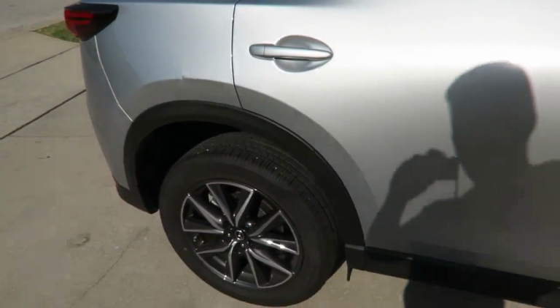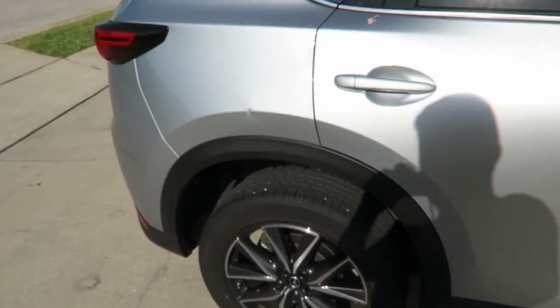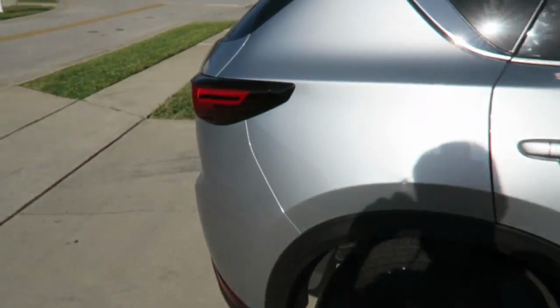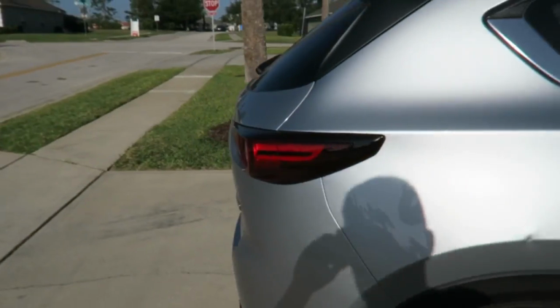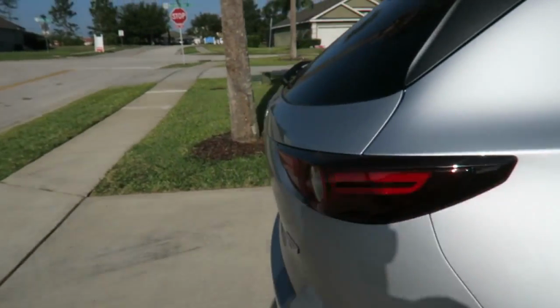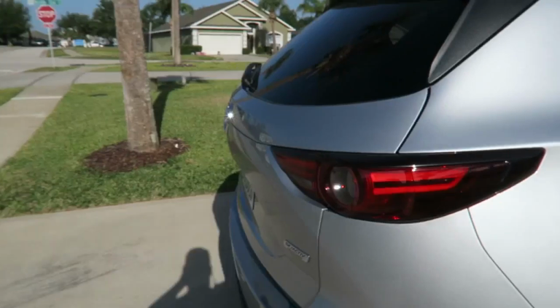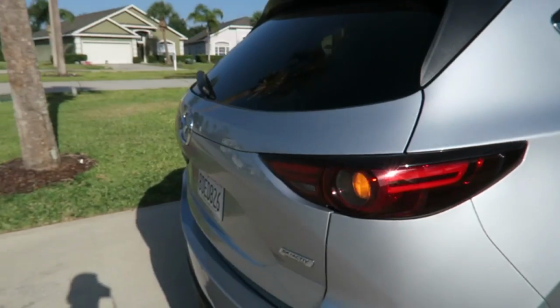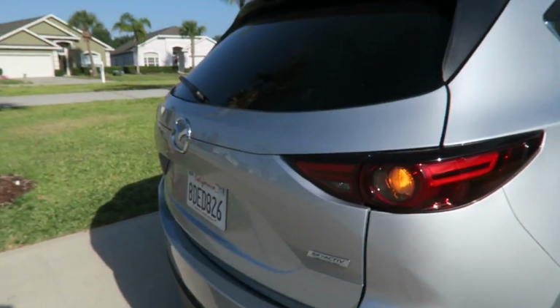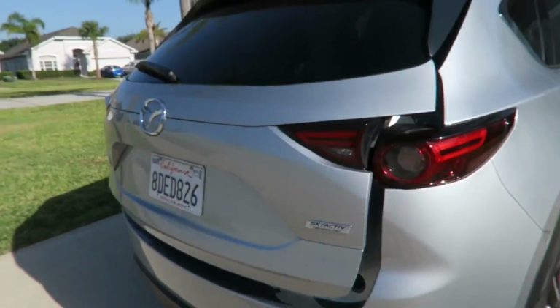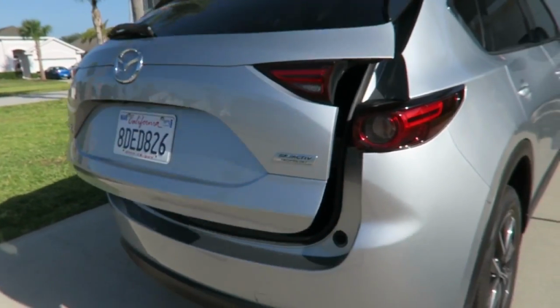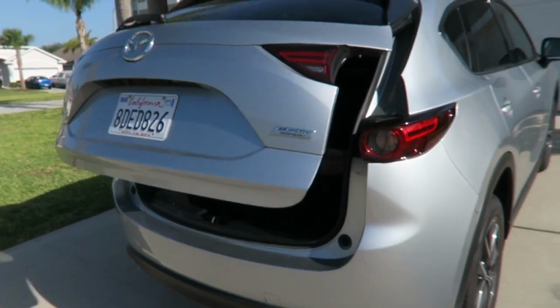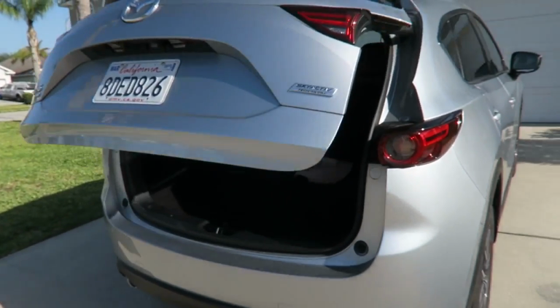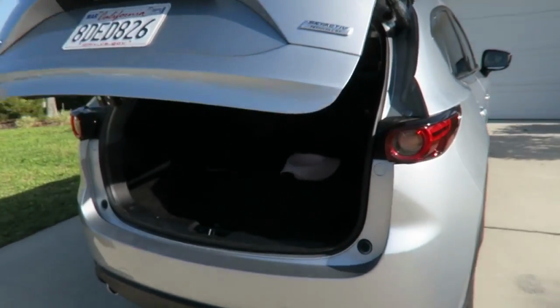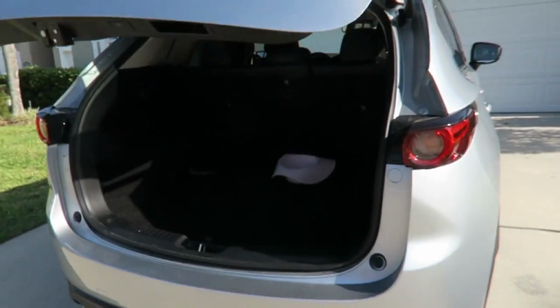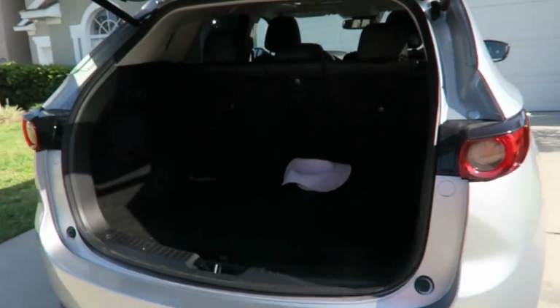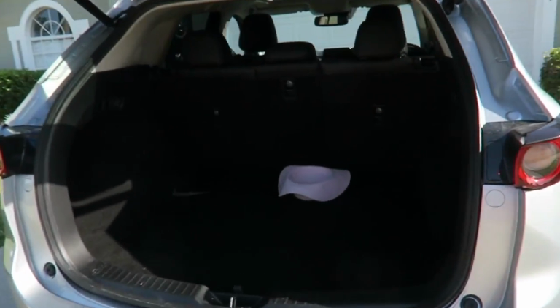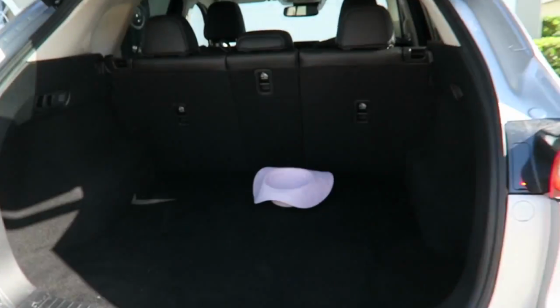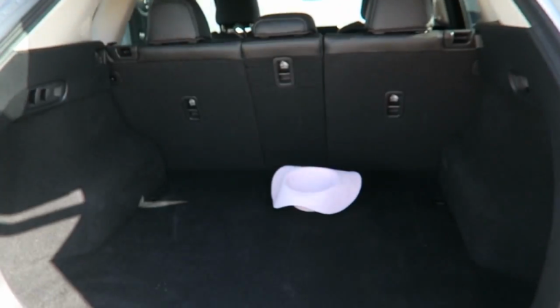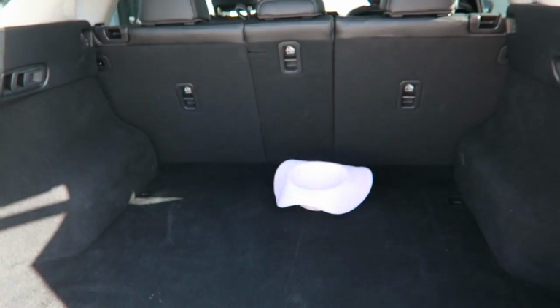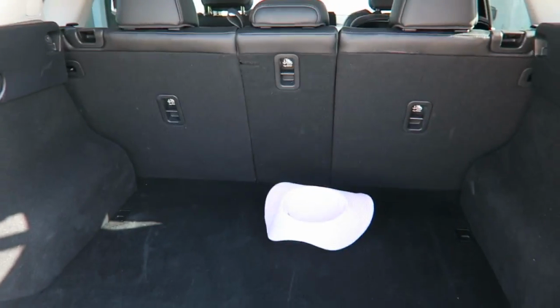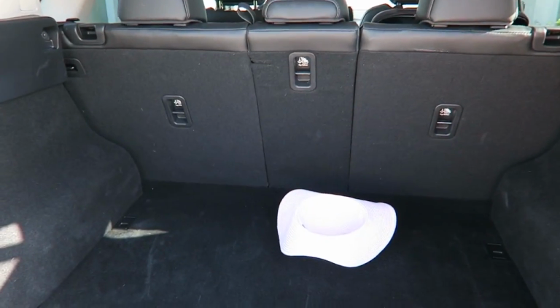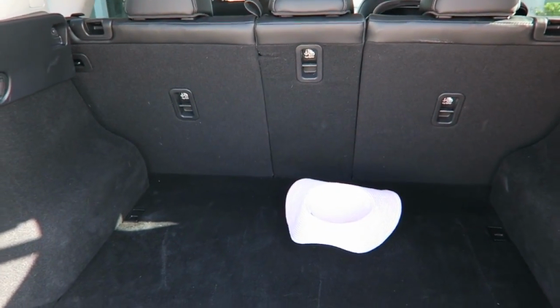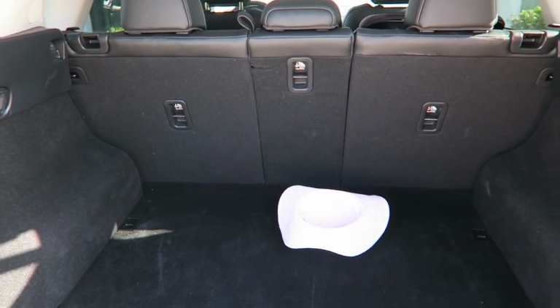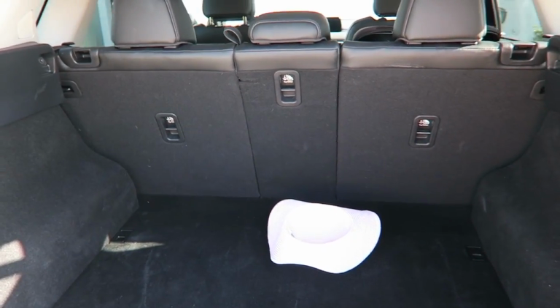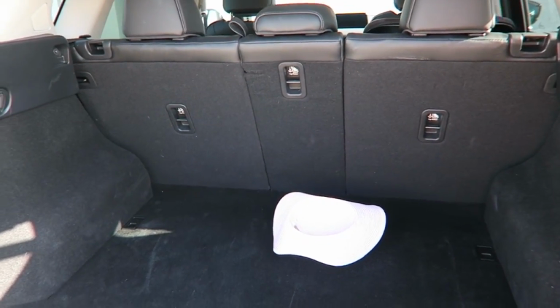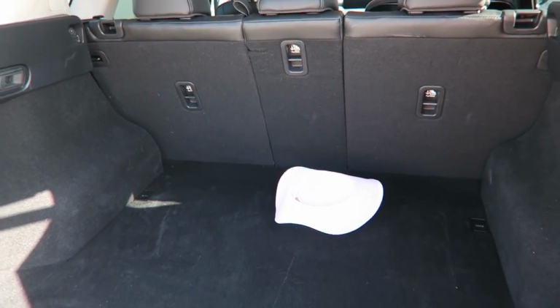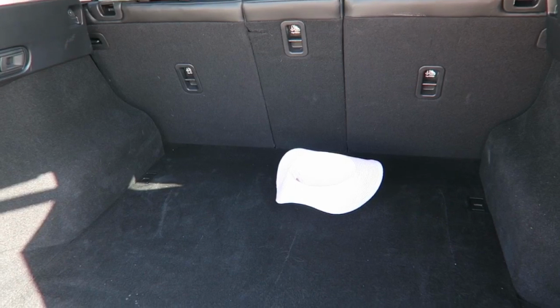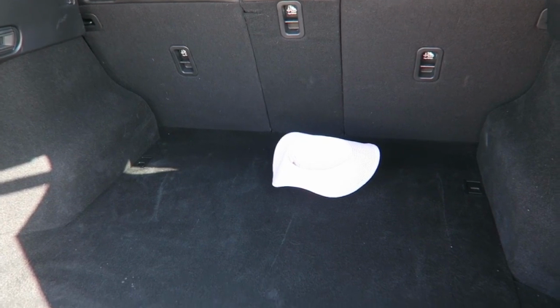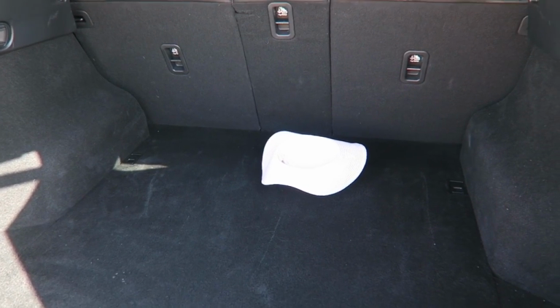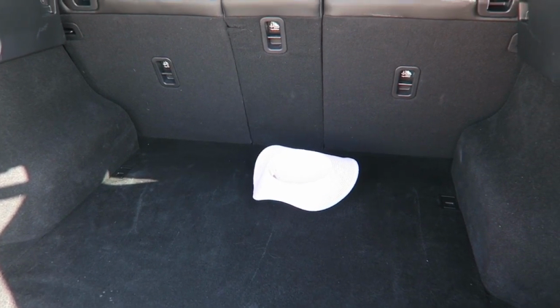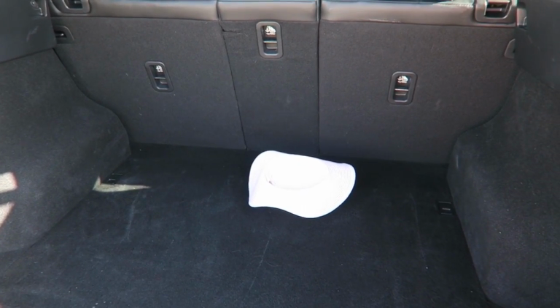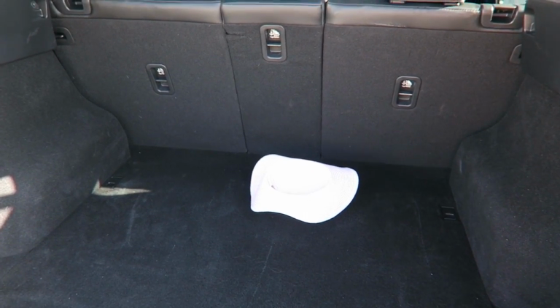It looks pretty. One thing we like about it is it's got an automatic tail lift, which is pretty handy. In terms of boot space, we fit three cases in here.